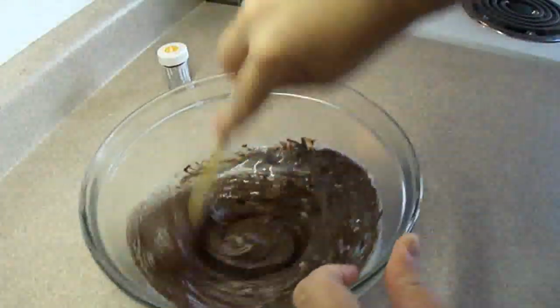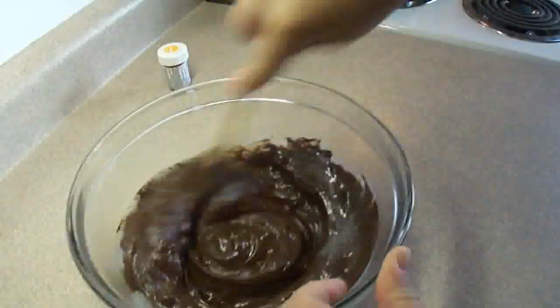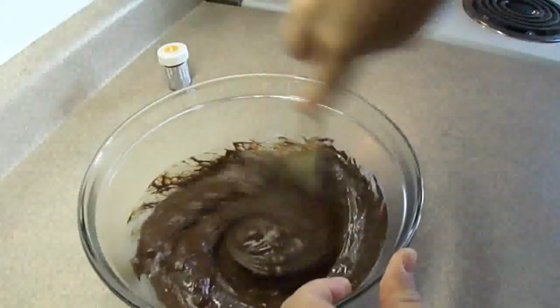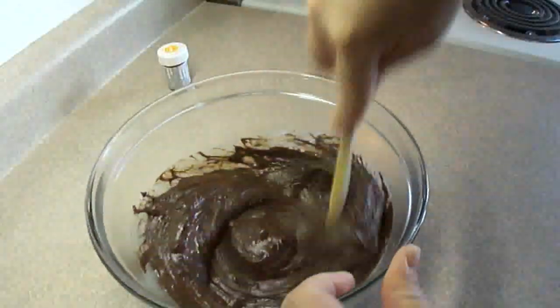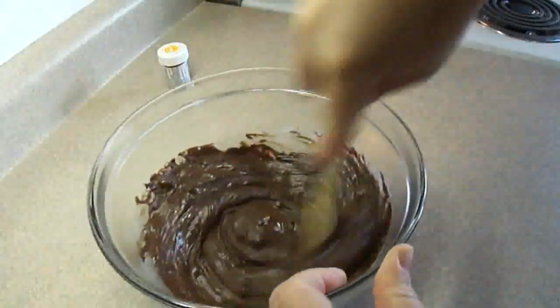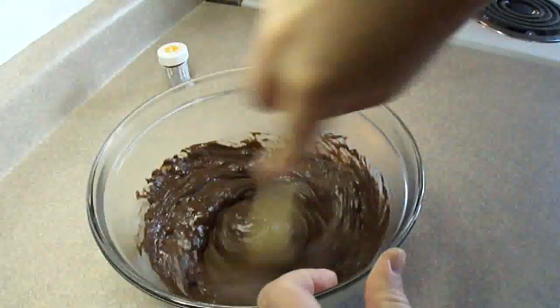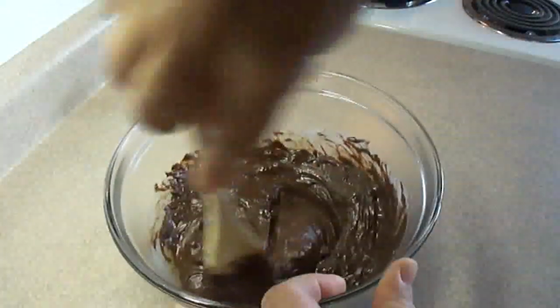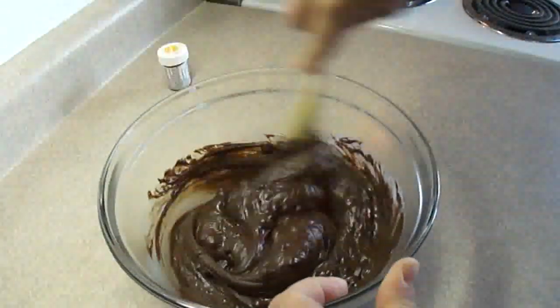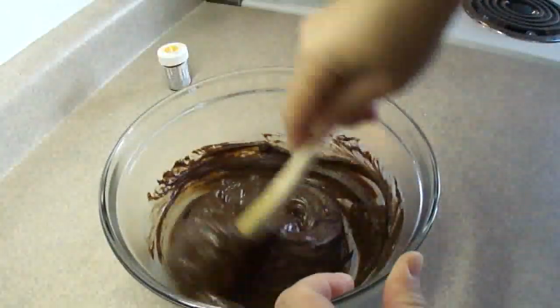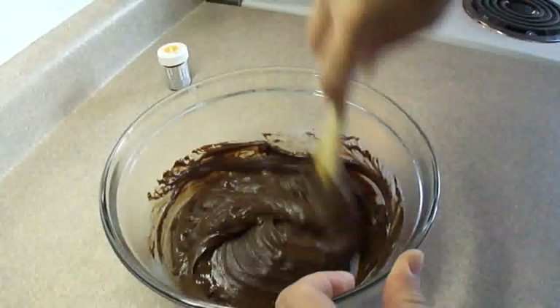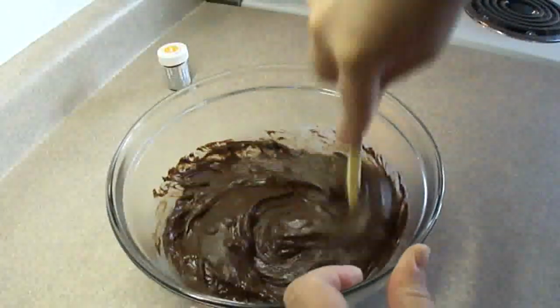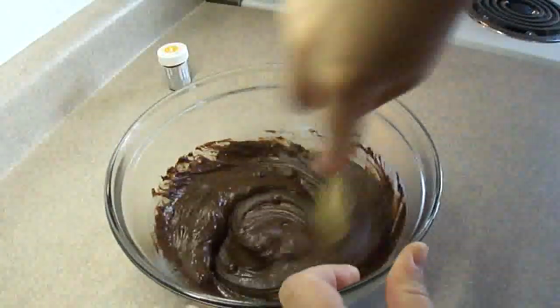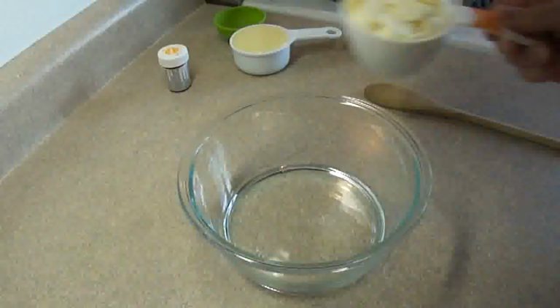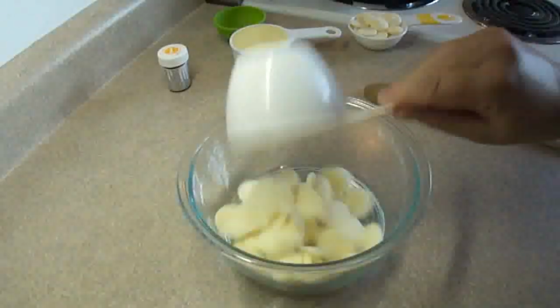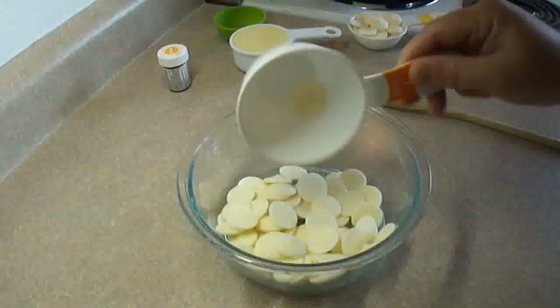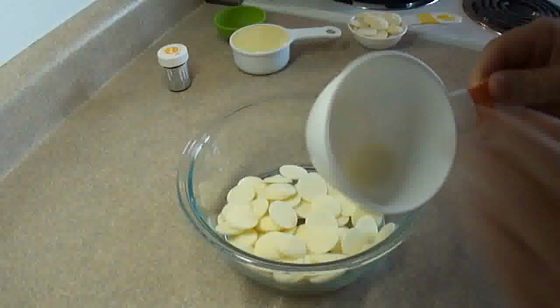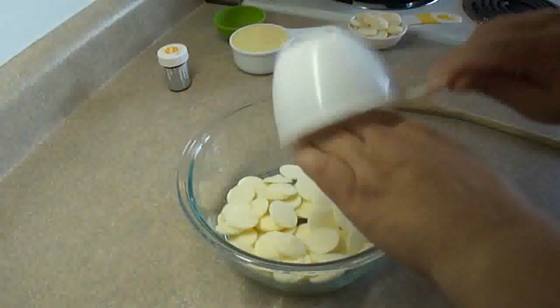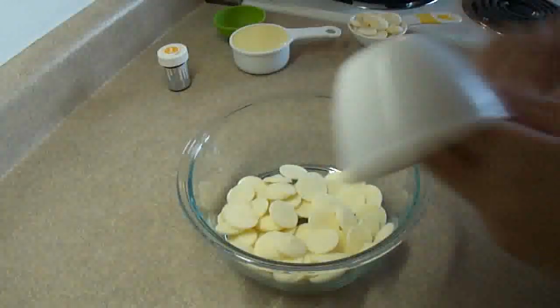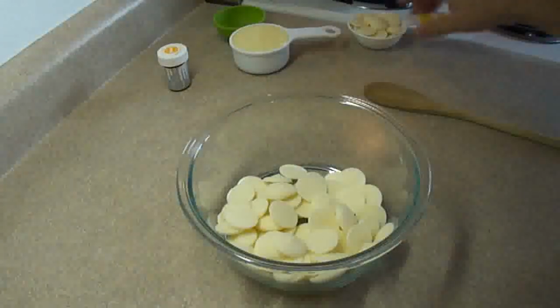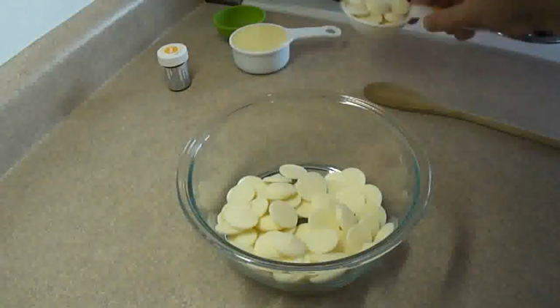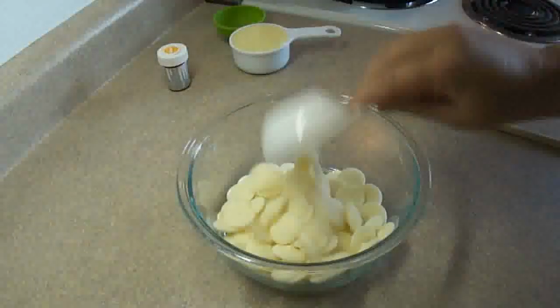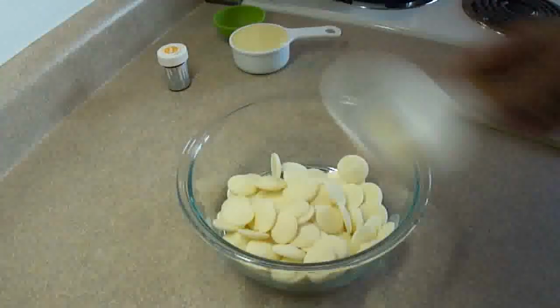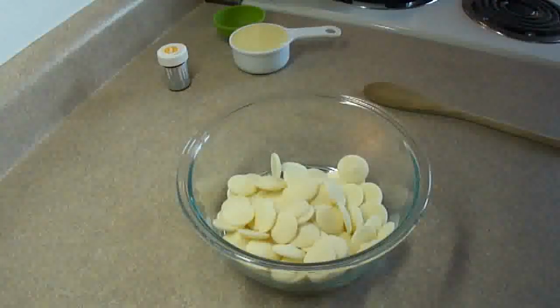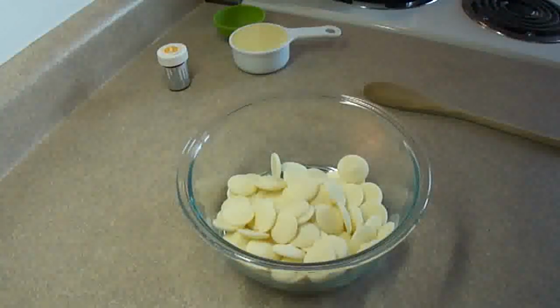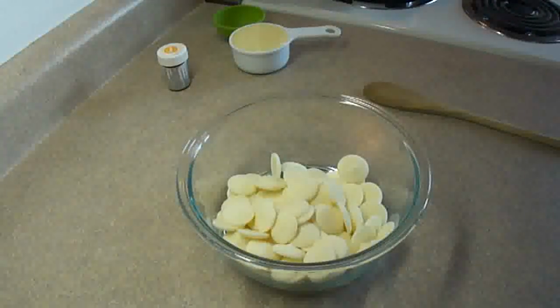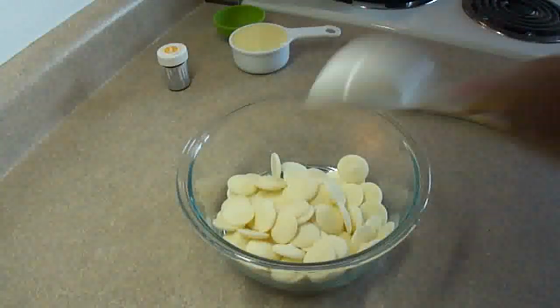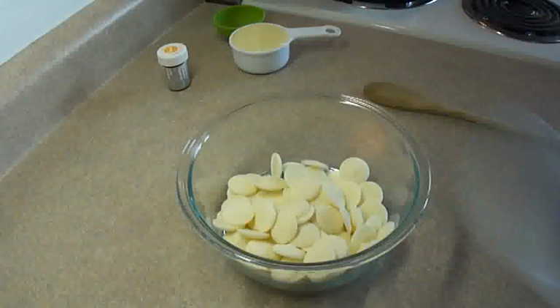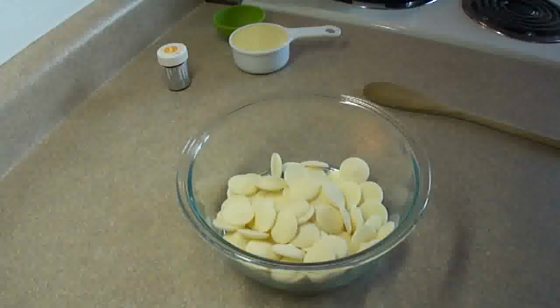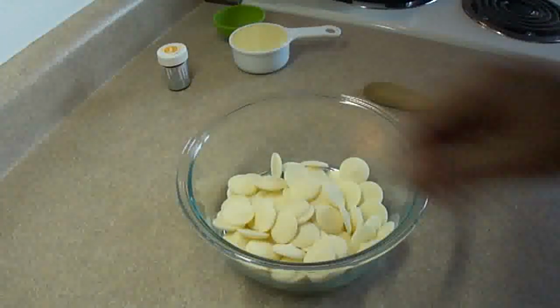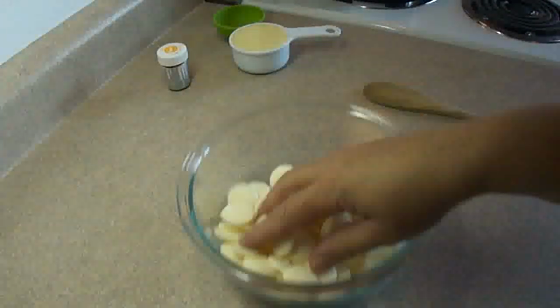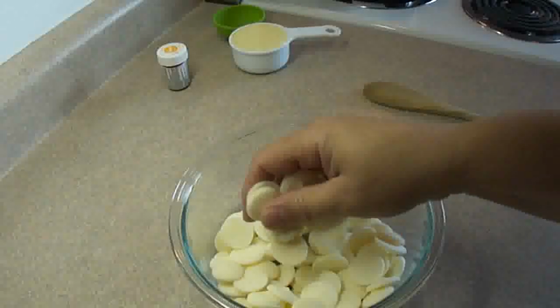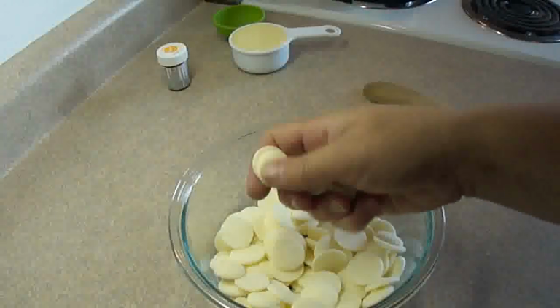Give it a really good stir until you get a nice, smooth, chocolatey fudge. Then you're going to need 8 ounces or 1 and 1 third cups of white candy melts or candy melting wafers.